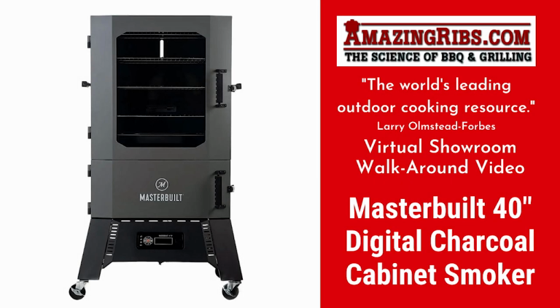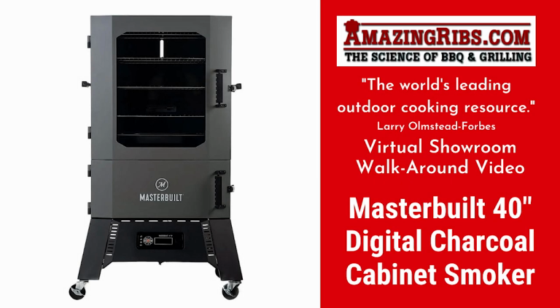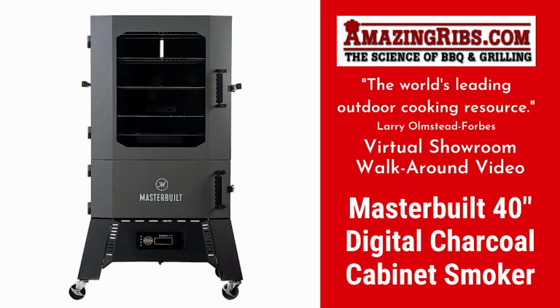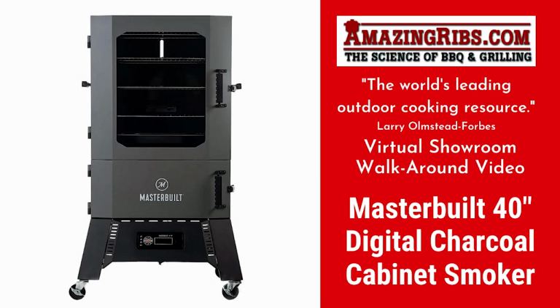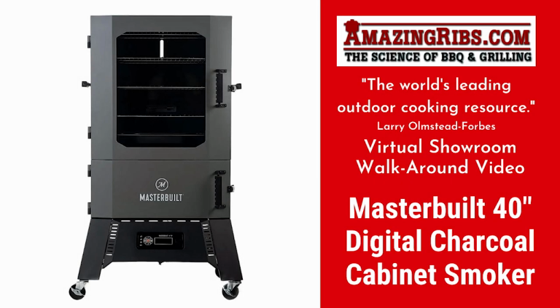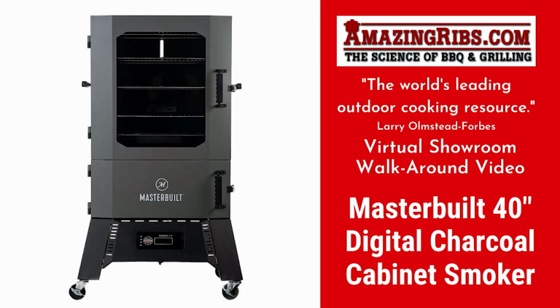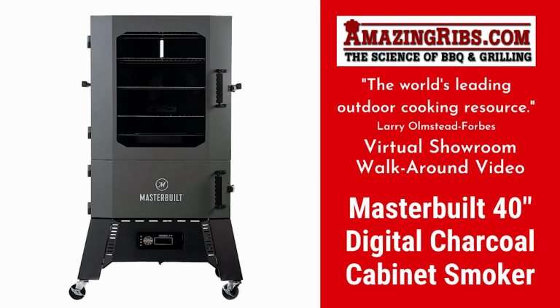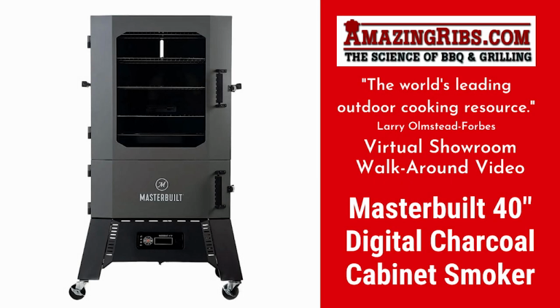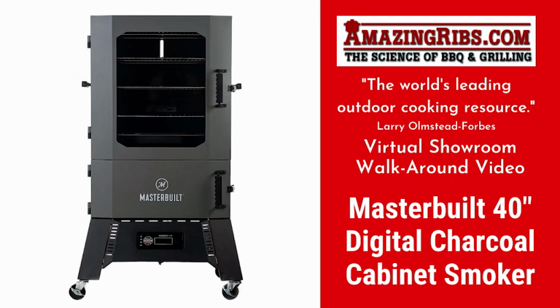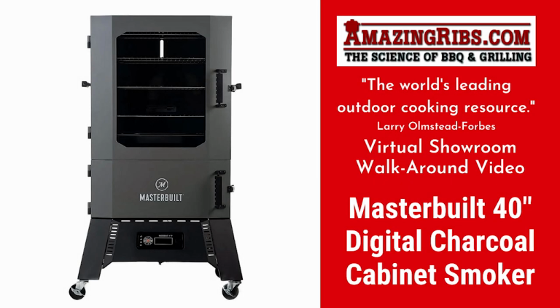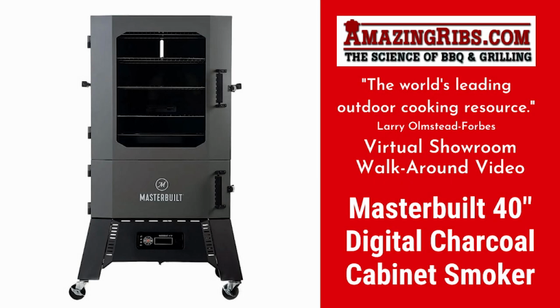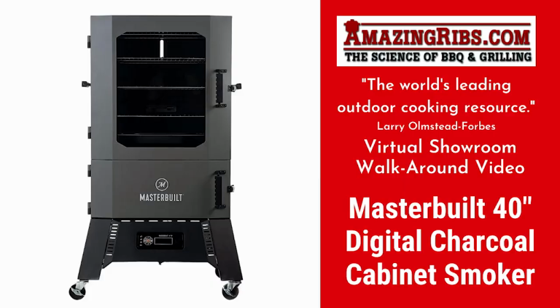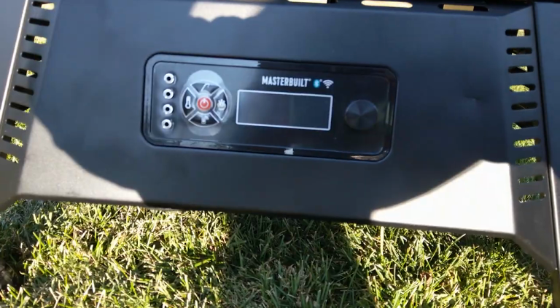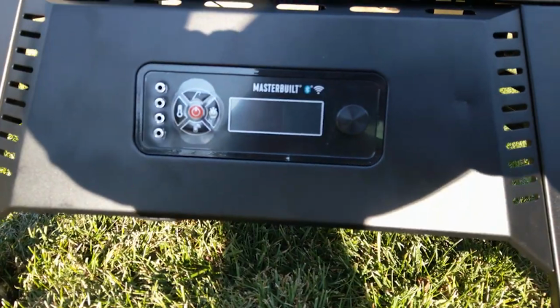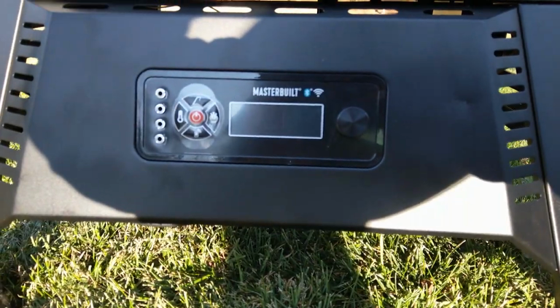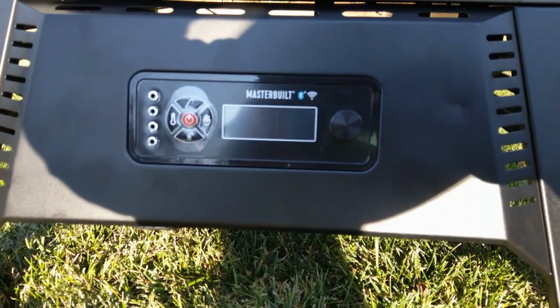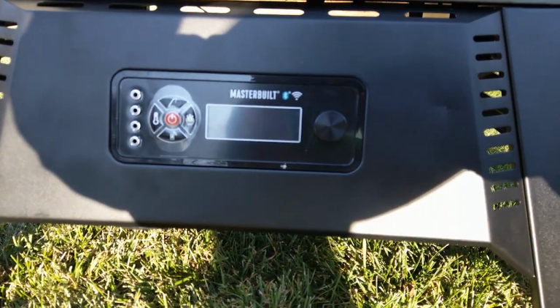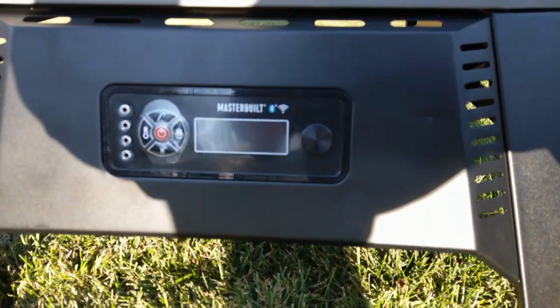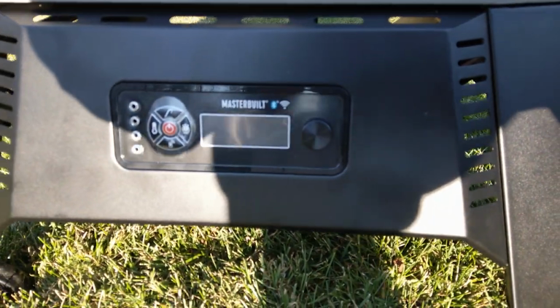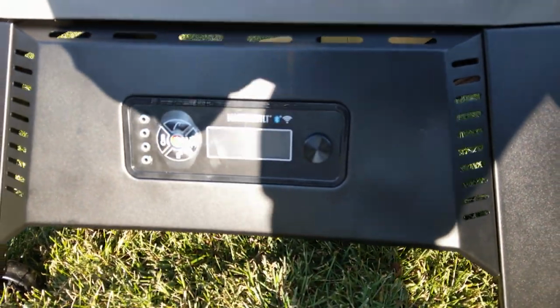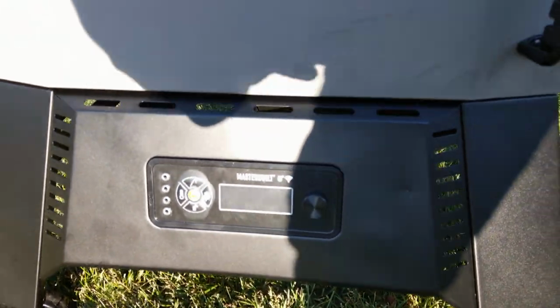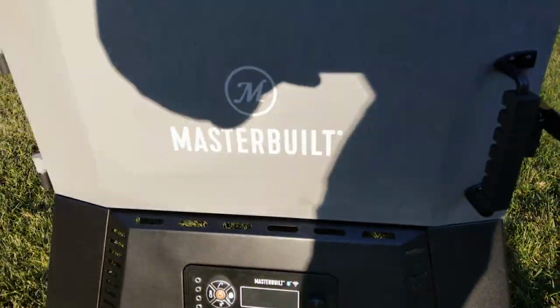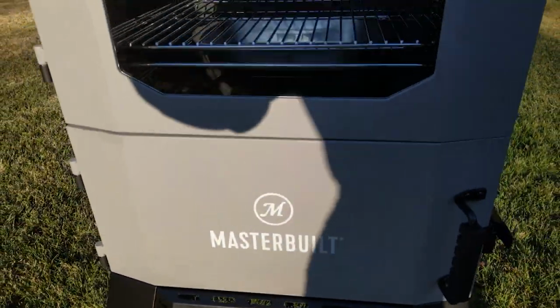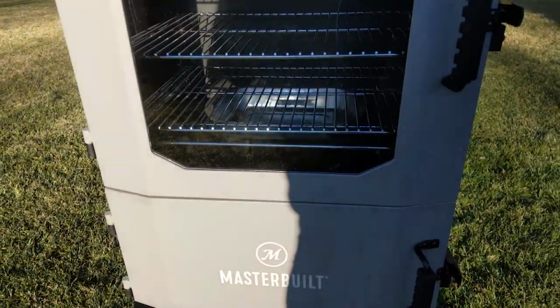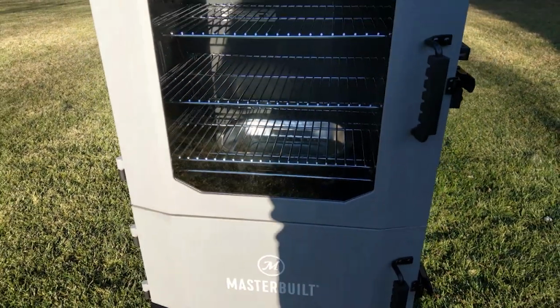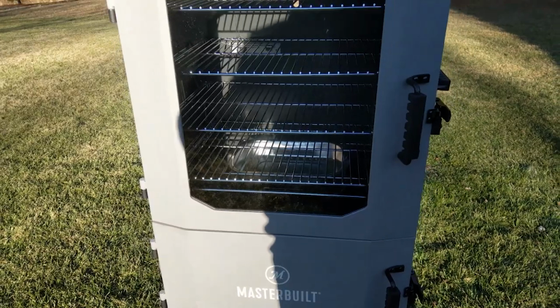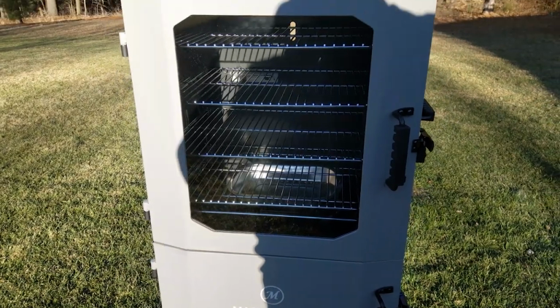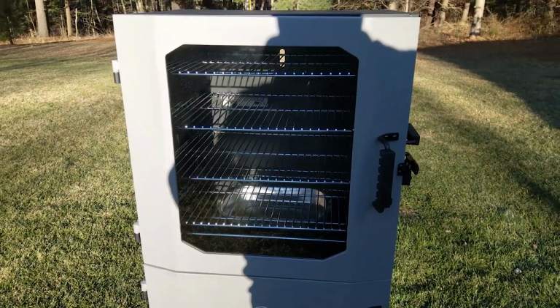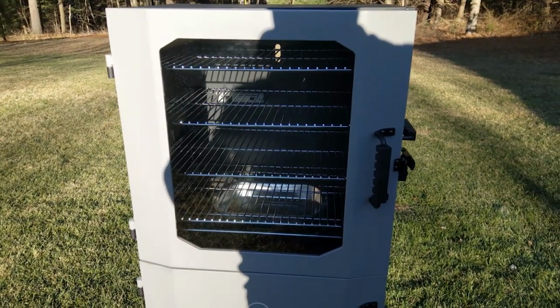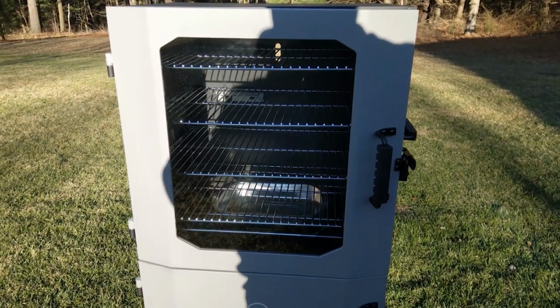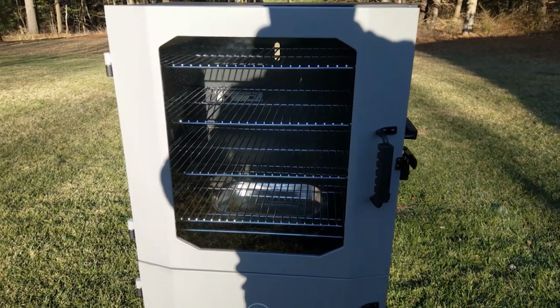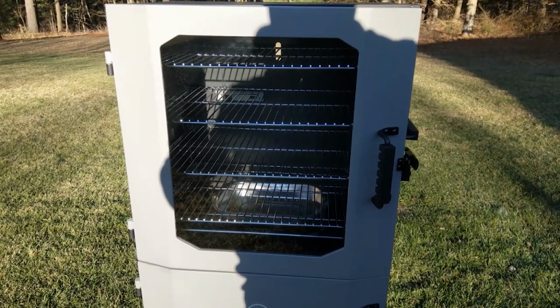Welcome to the AmazingRibs.com virtual showroom. This is part one, a walk around and inspection of the Masterbuilt 40-inch digital charcoal smoker with AmazingRibs.com's Husky.